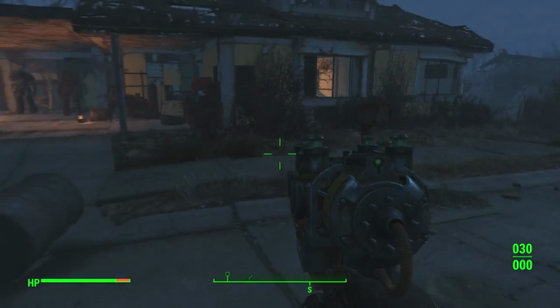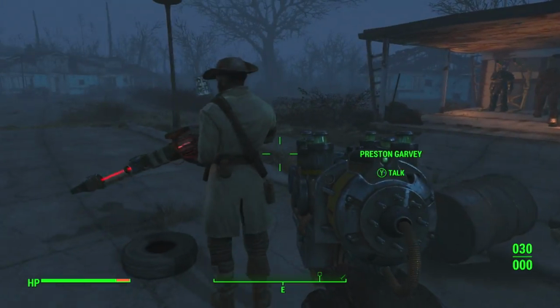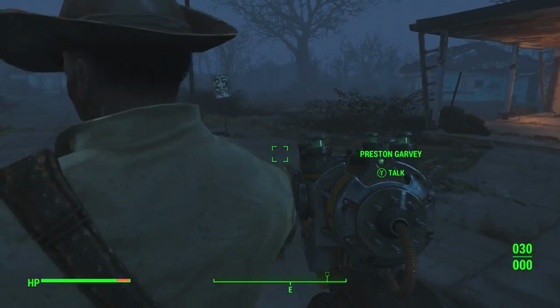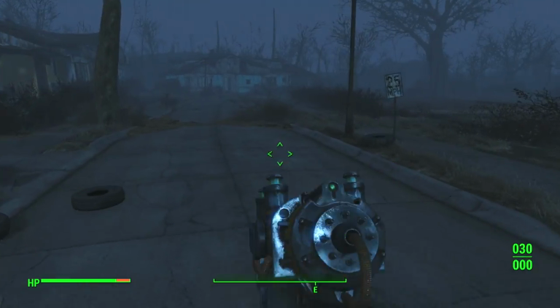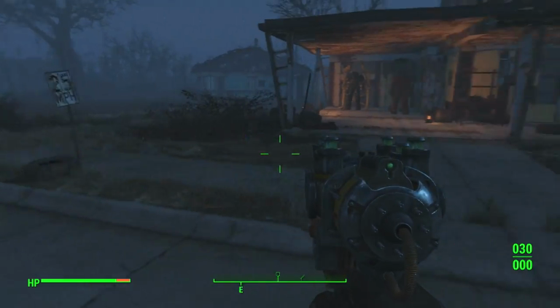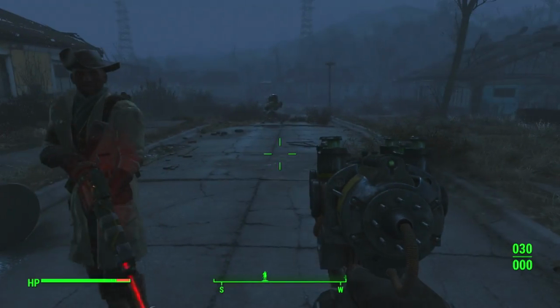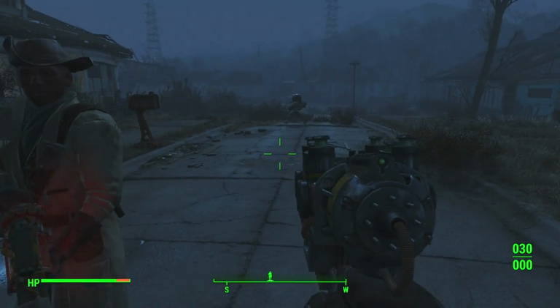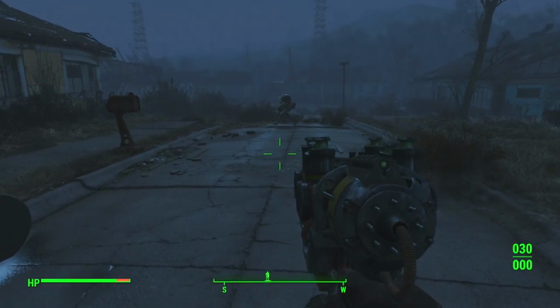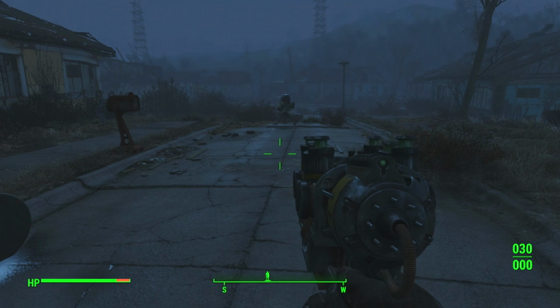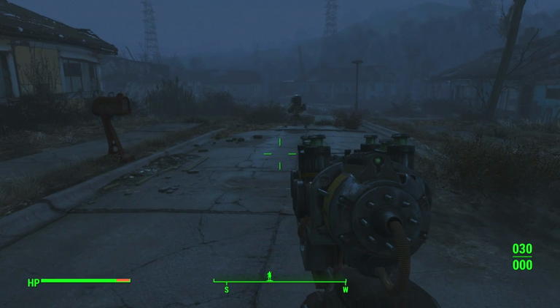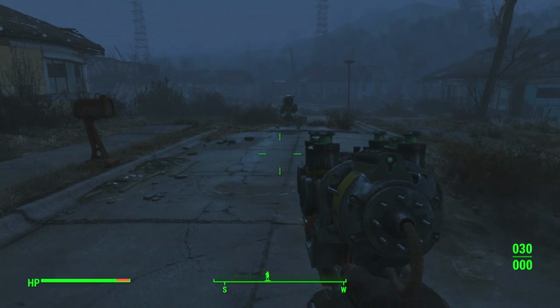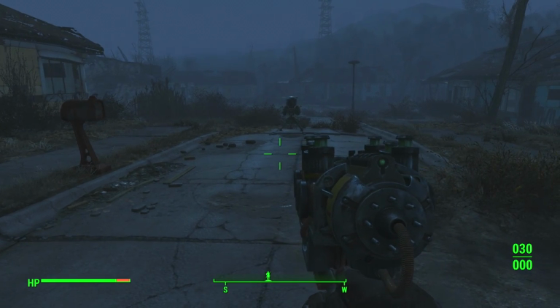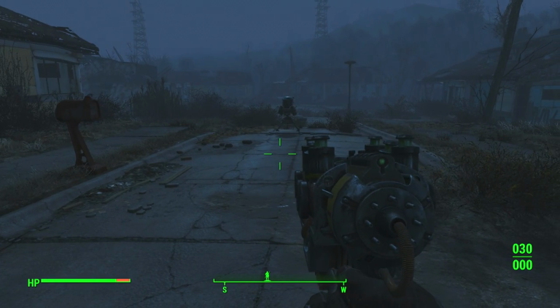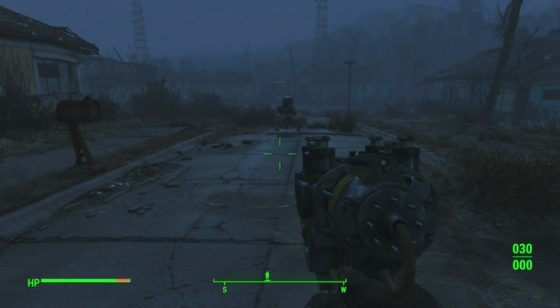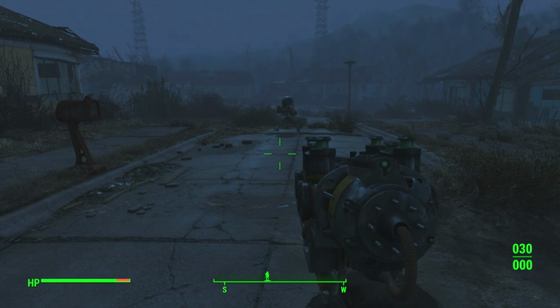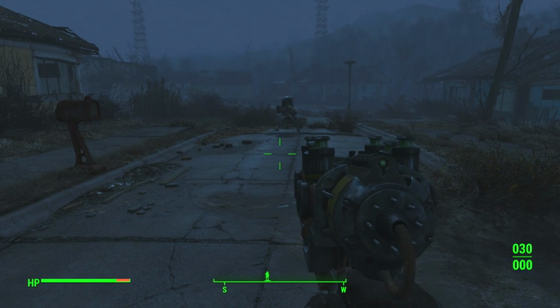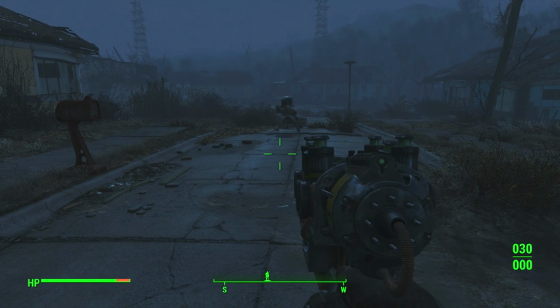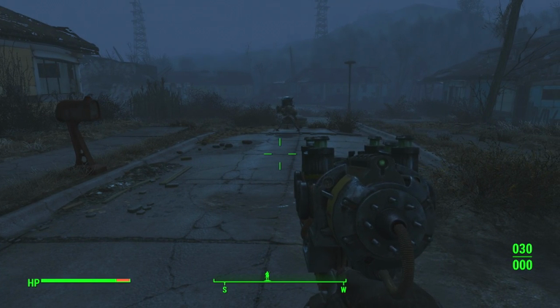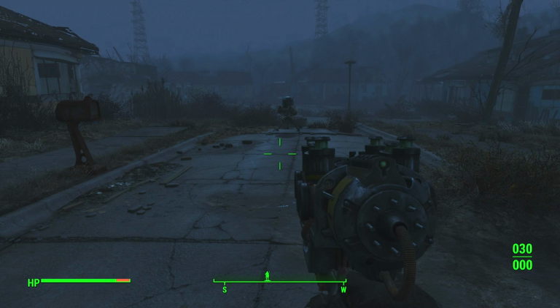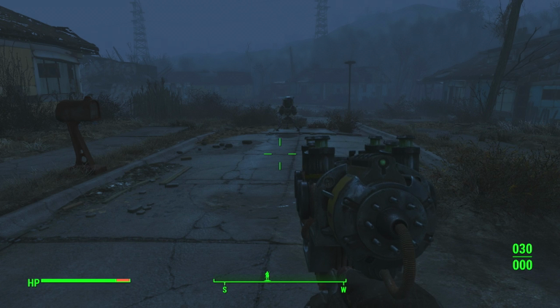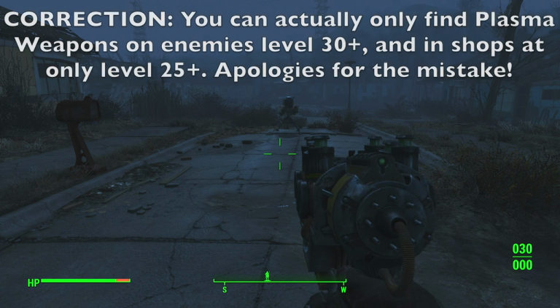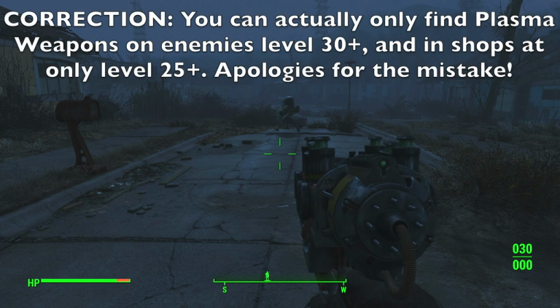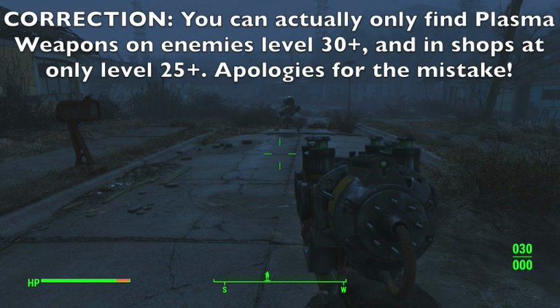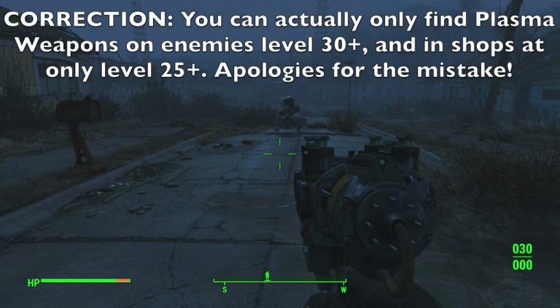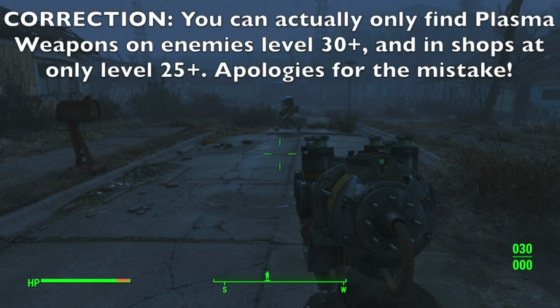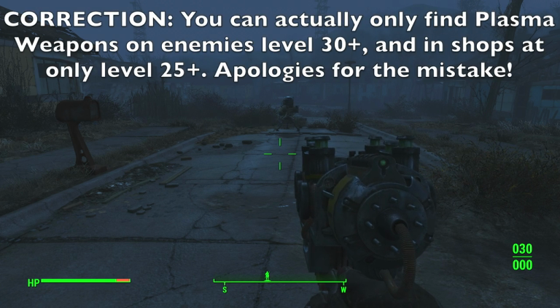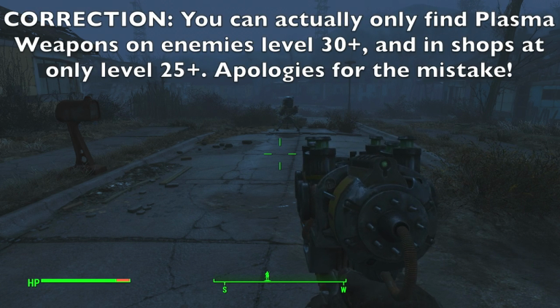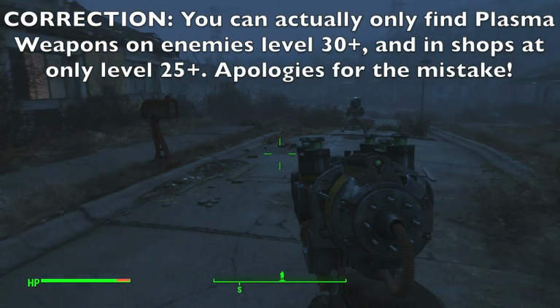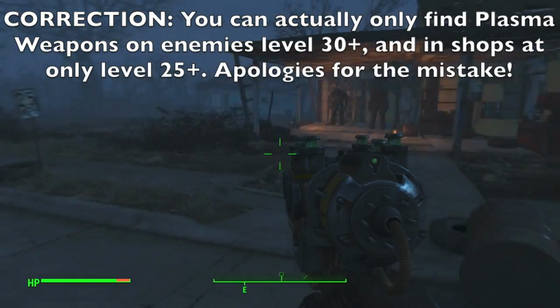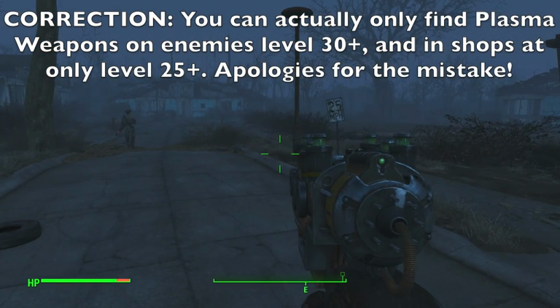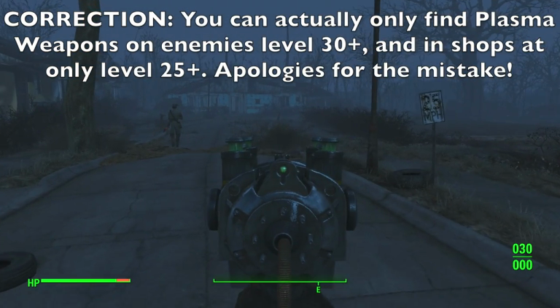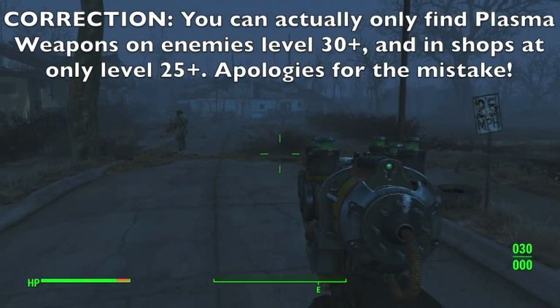To make the automatic plasma rifle, first and foremost you're obviously going to need a plasma weapon. You can find plasma weapons randomly on dead bodies or on vendors once you're above level 20, but in the 20s it's going to be pretty rare. In general, plasma weapons aren't common until around level 30 or even level 40.